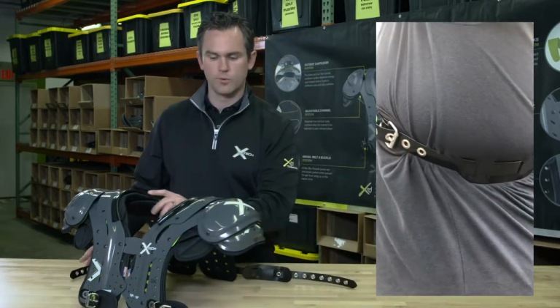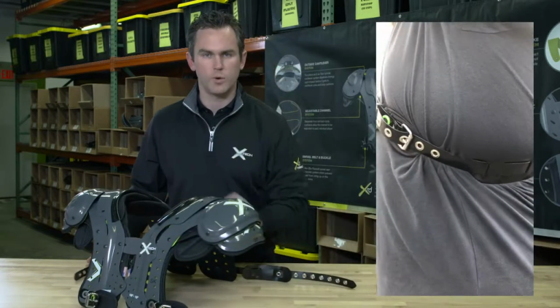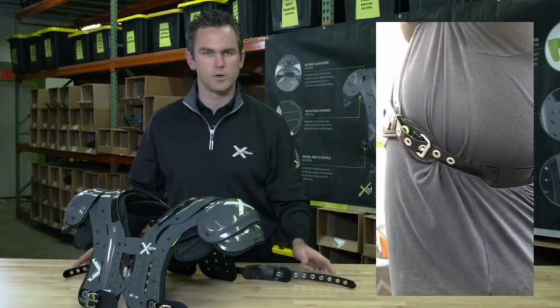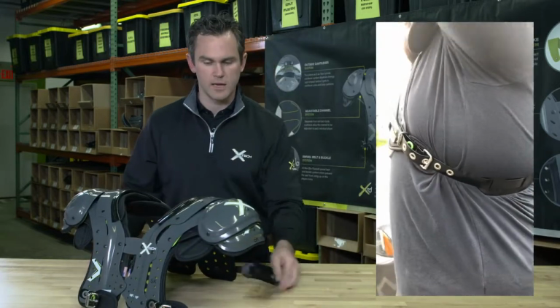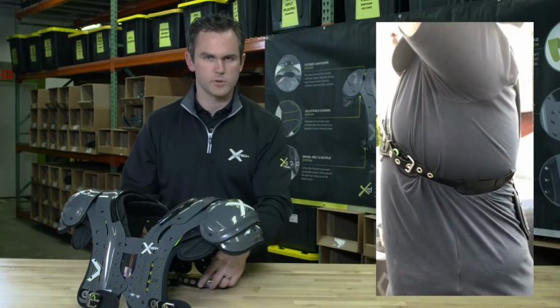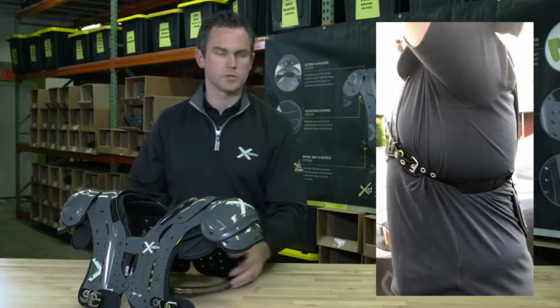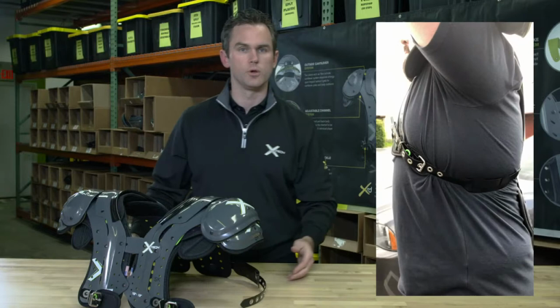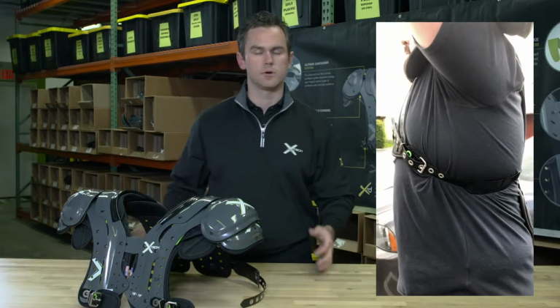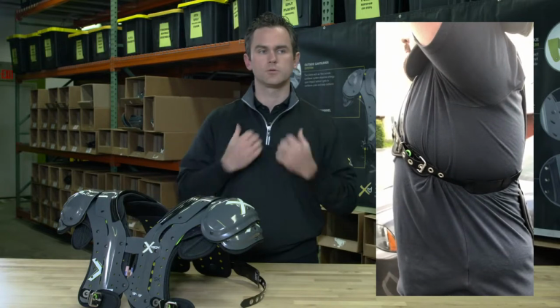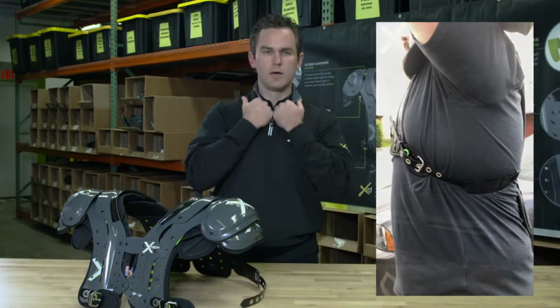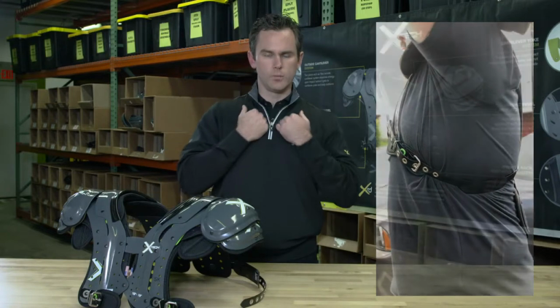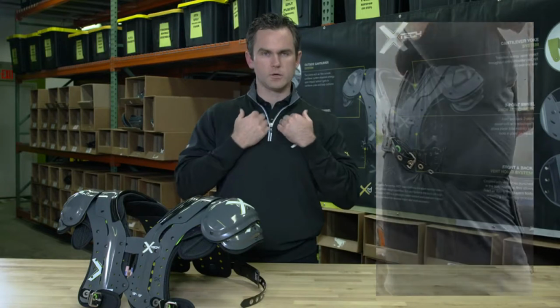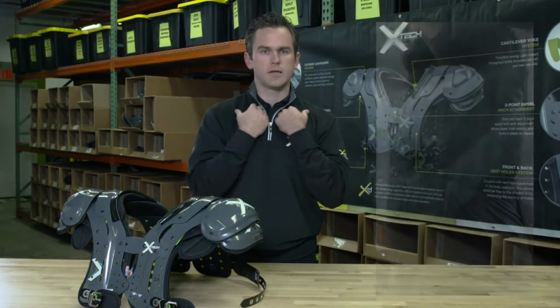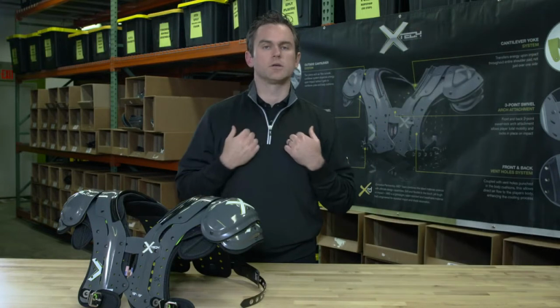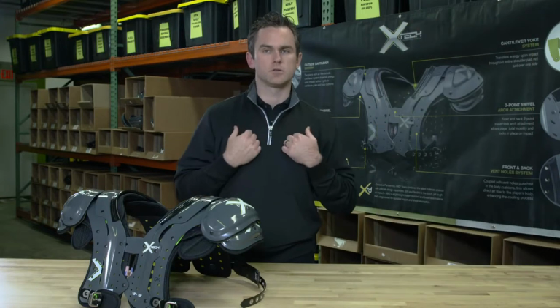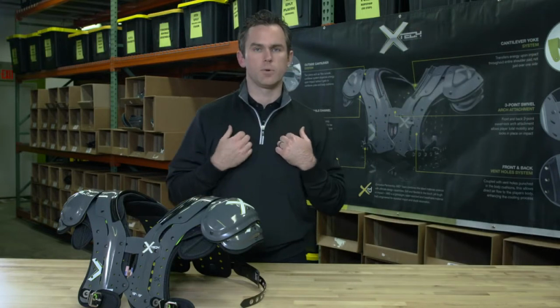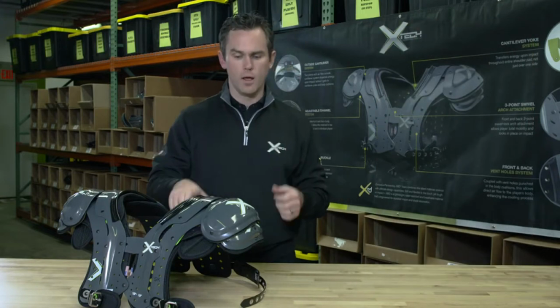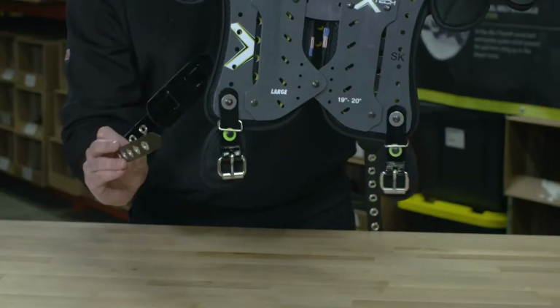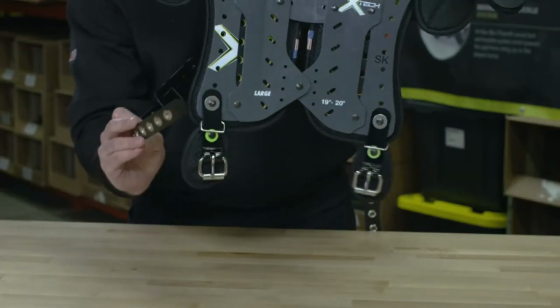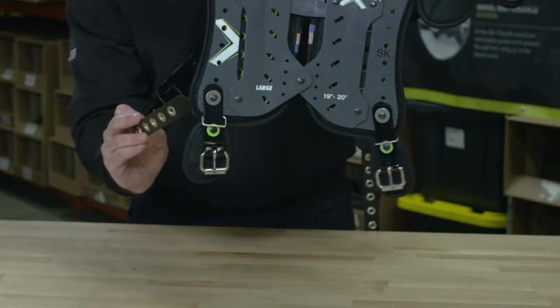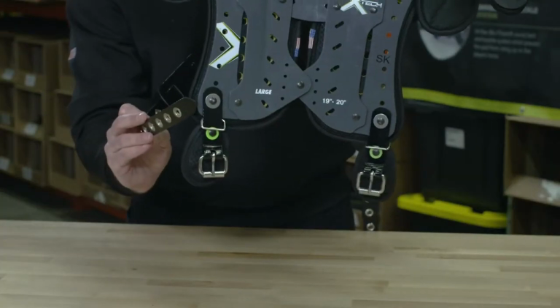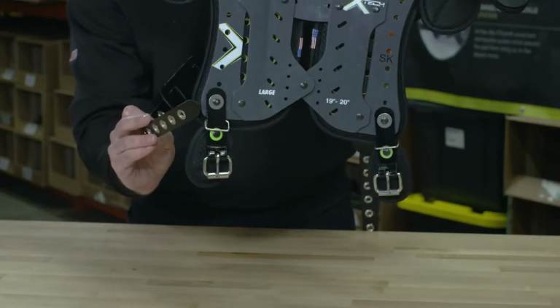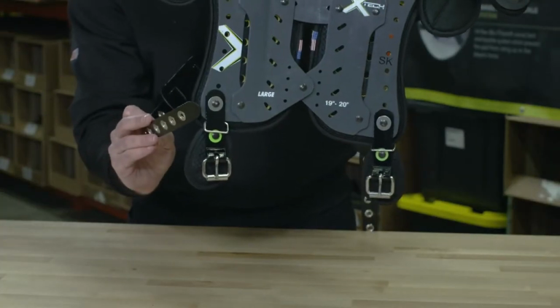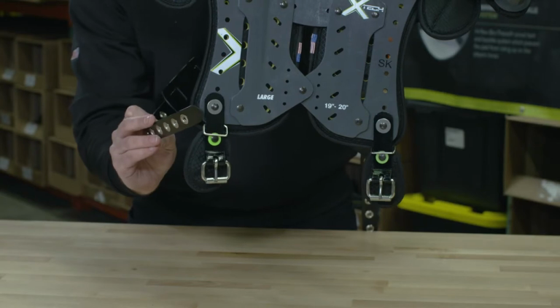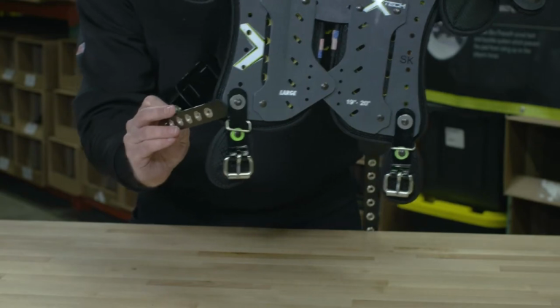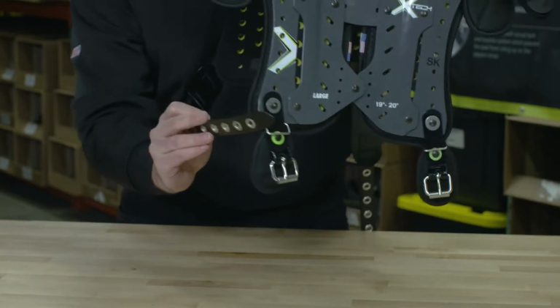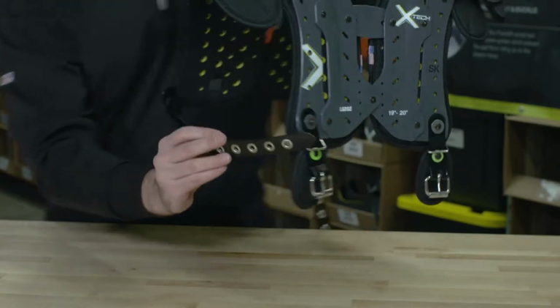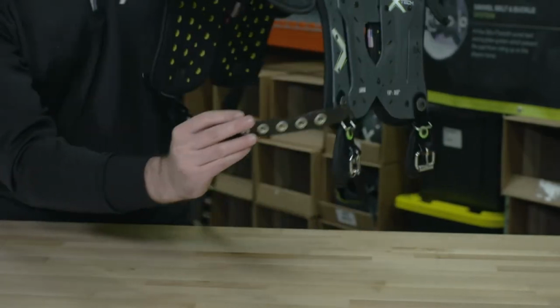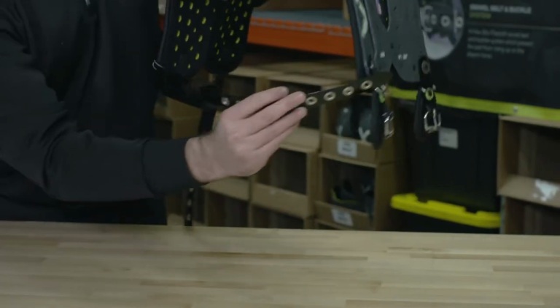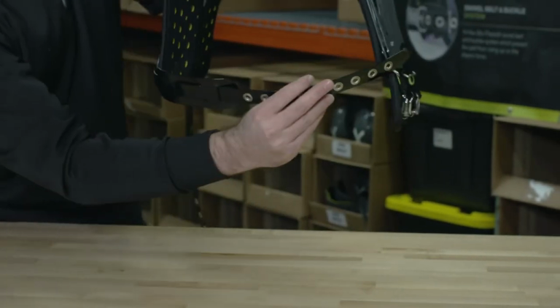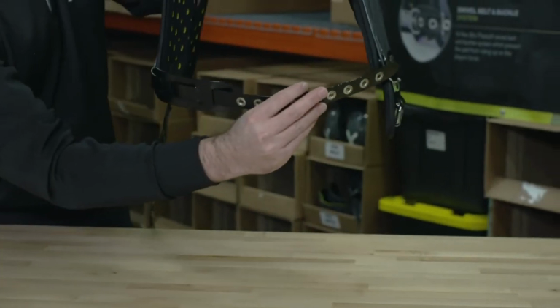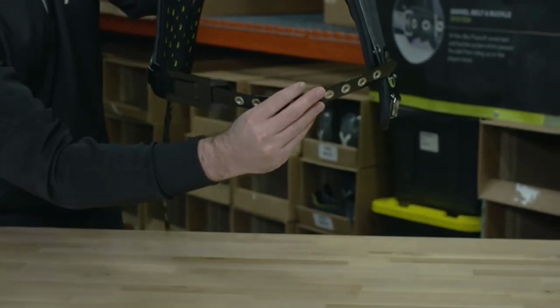We've all watched plenty of games whether it's at the pro level or high school, and players are constantly adjusting their pad. This design feature will allow the pad to get underneath and prevent that from happening.